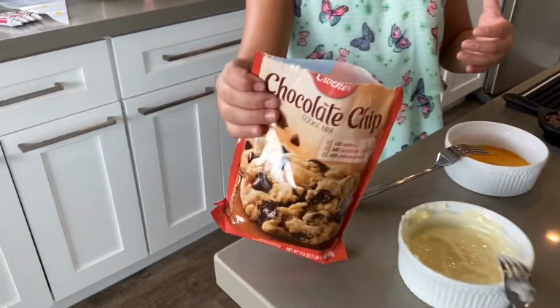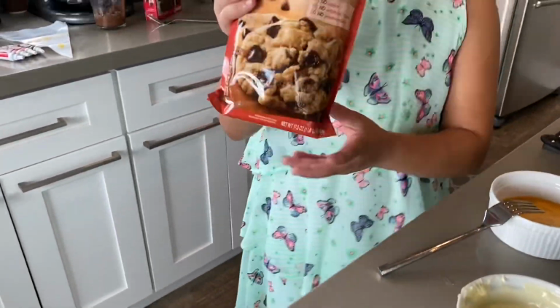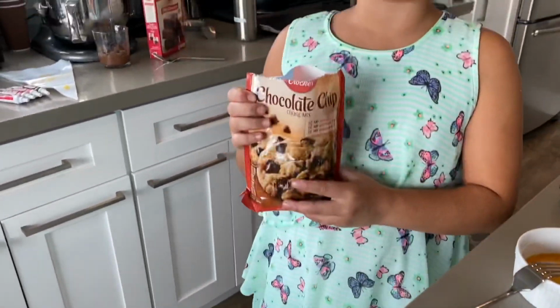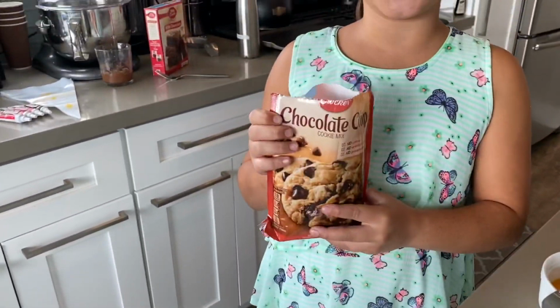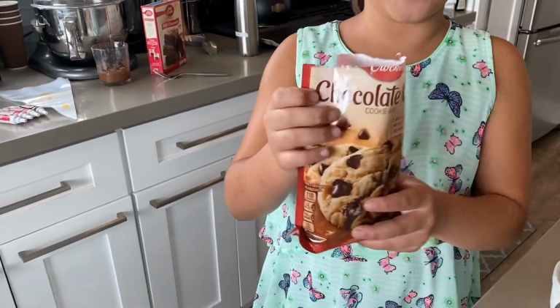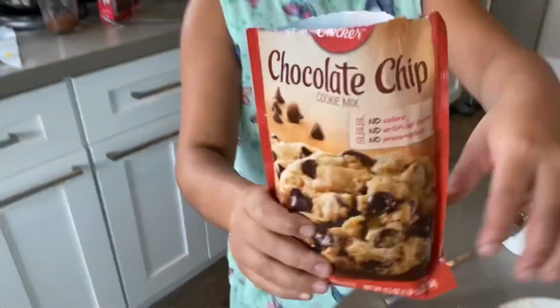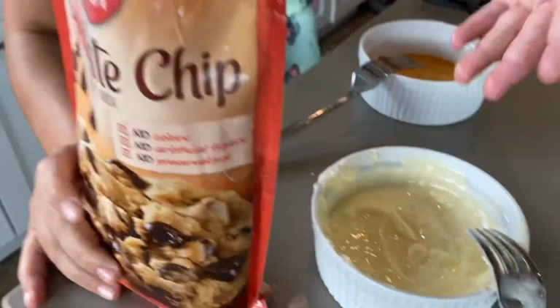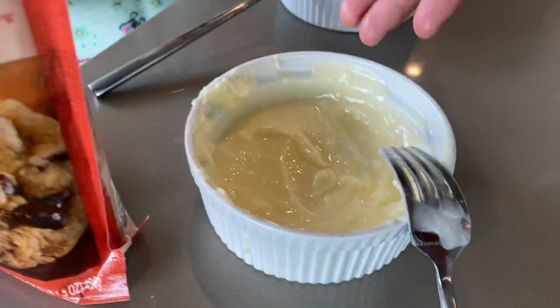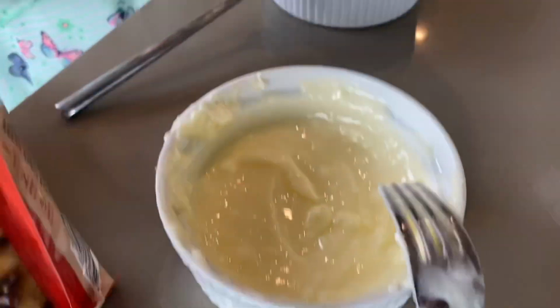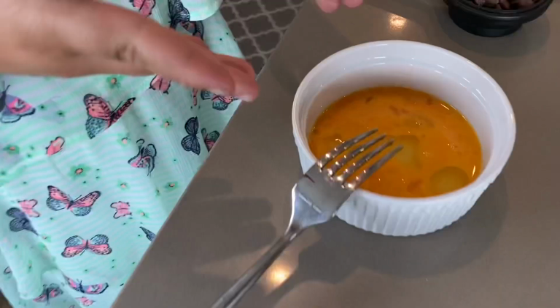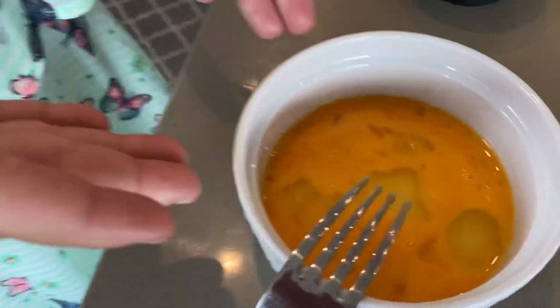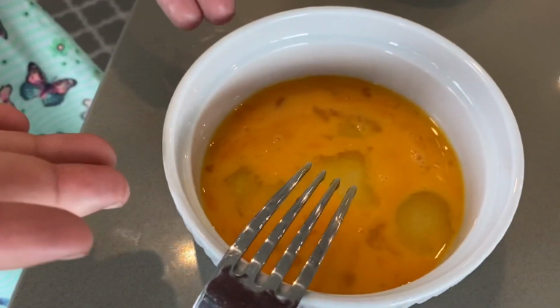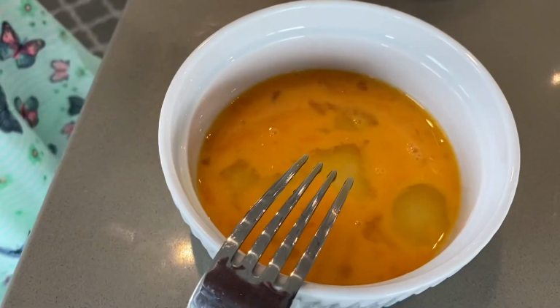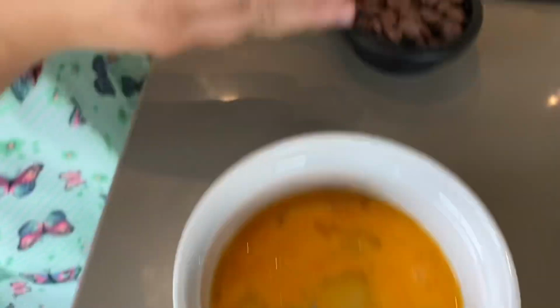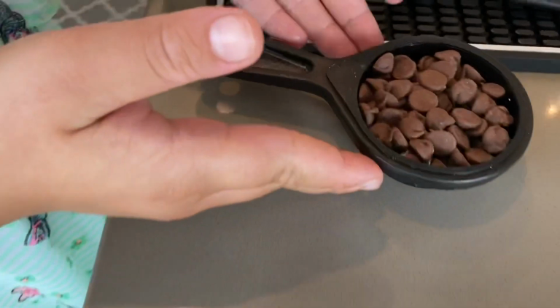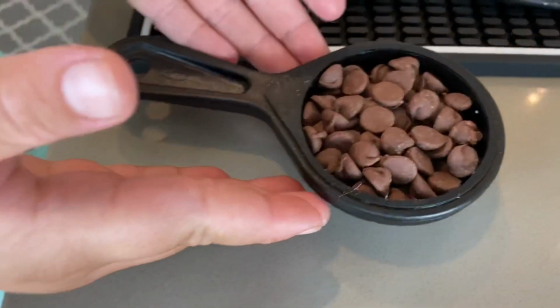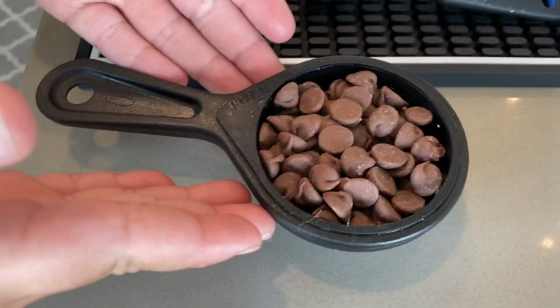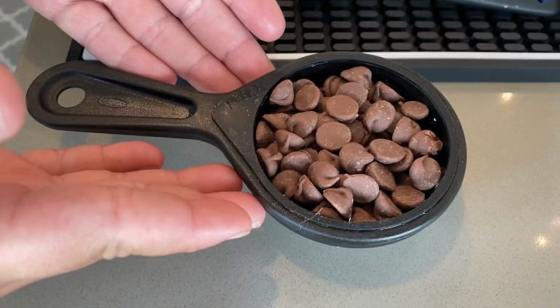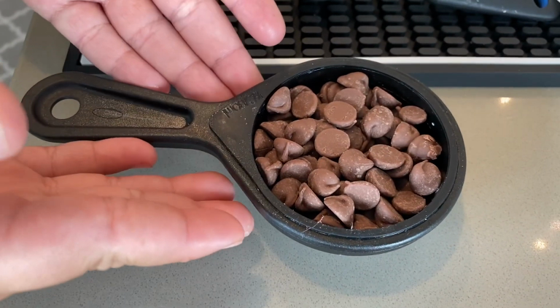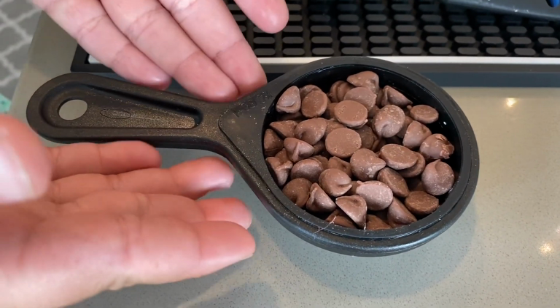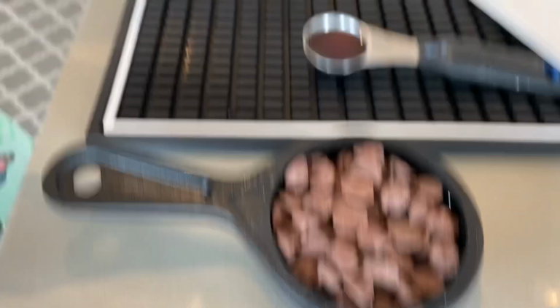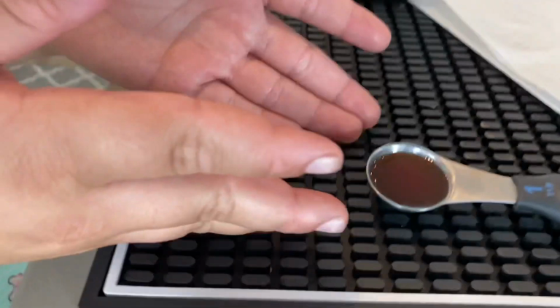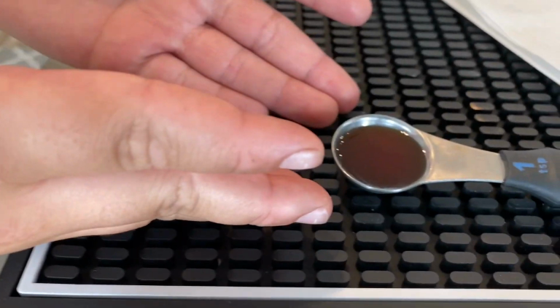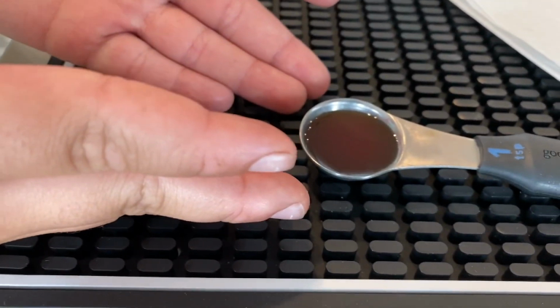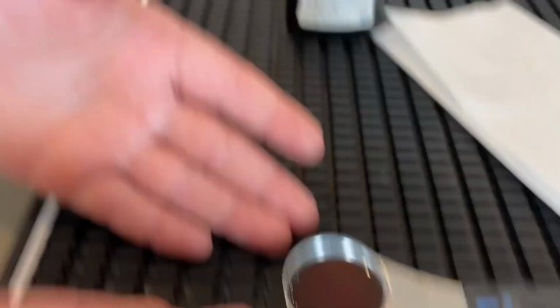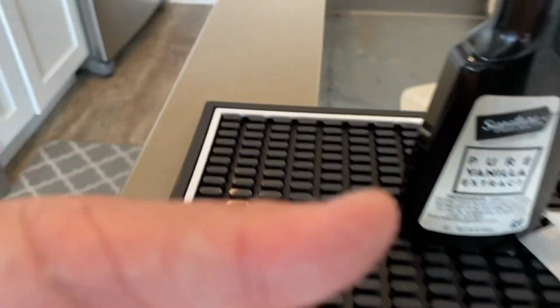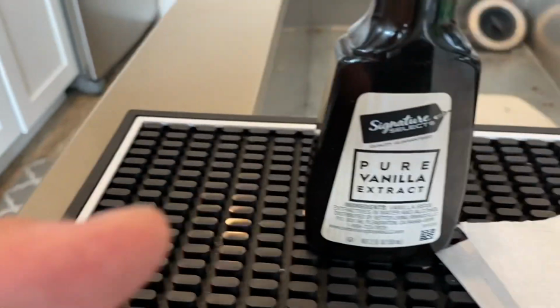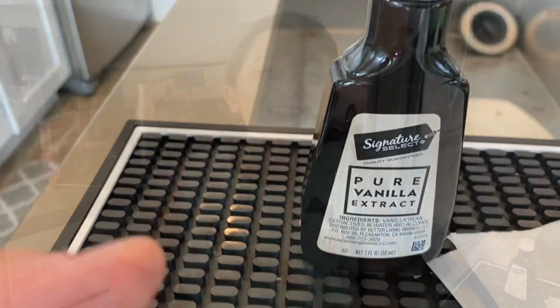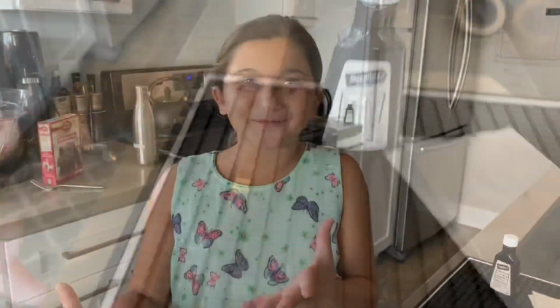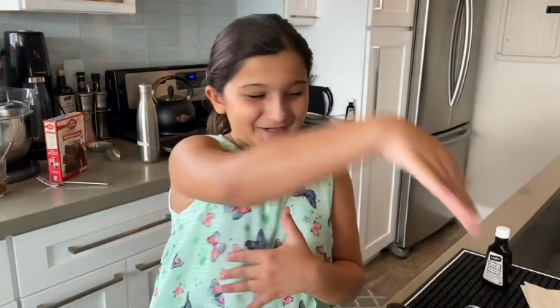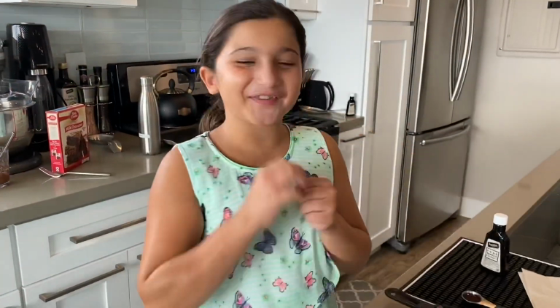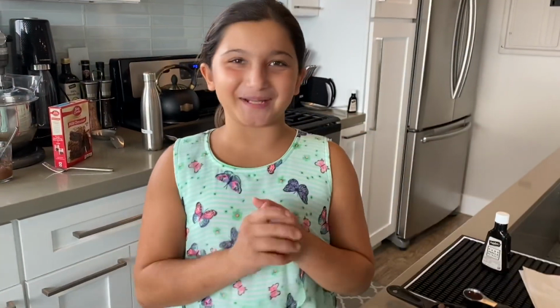My chocolate chip mix, my butter, my beat-up egg, a third of a cup of chocolate chips — optional — and a tablespoon of vanilla extract — also optional. Now we're ready to put everything in our mixing bowl.